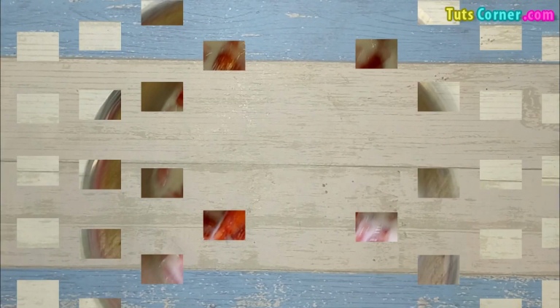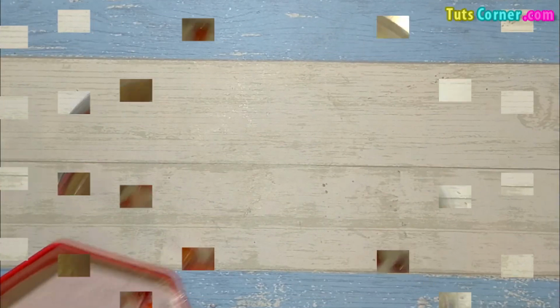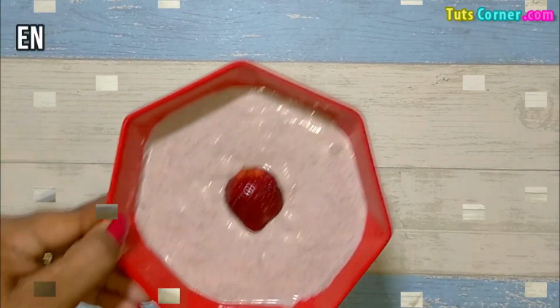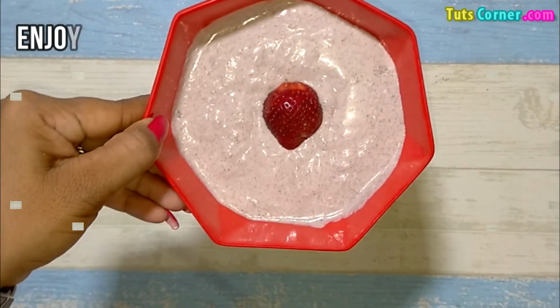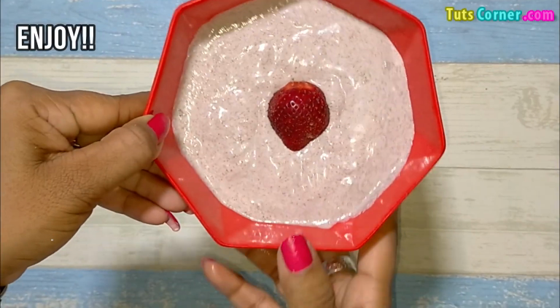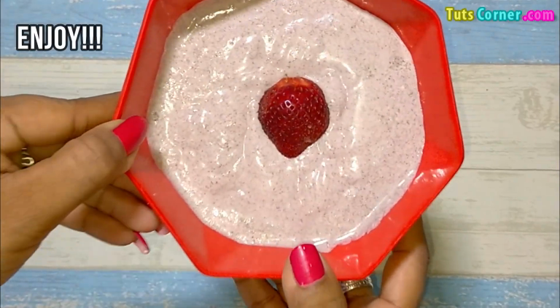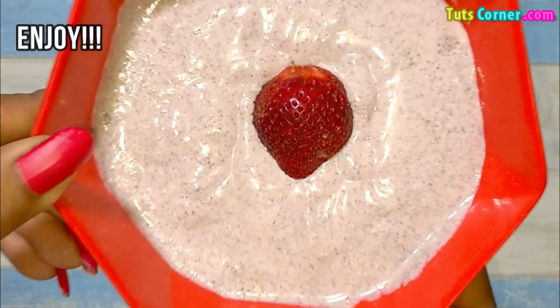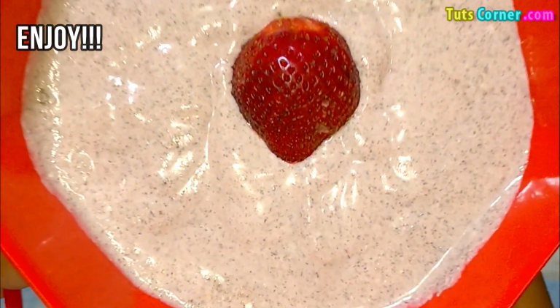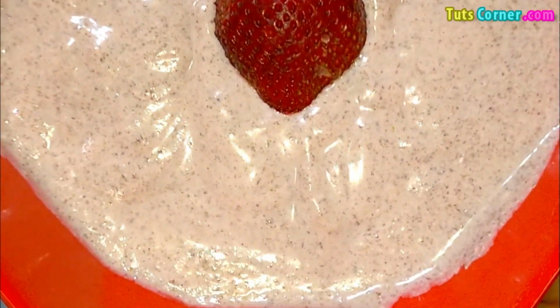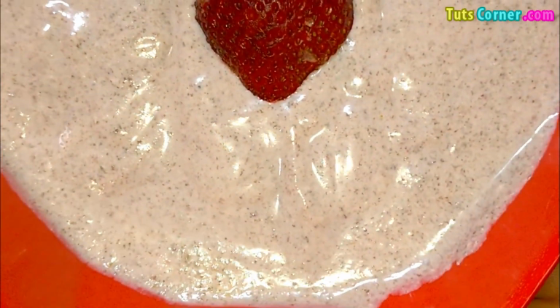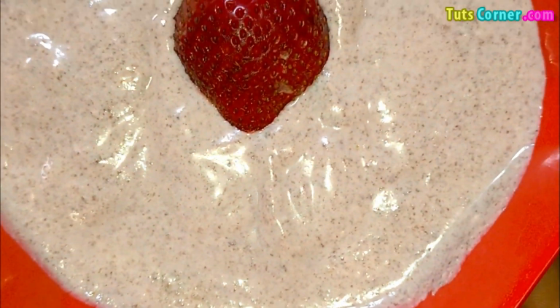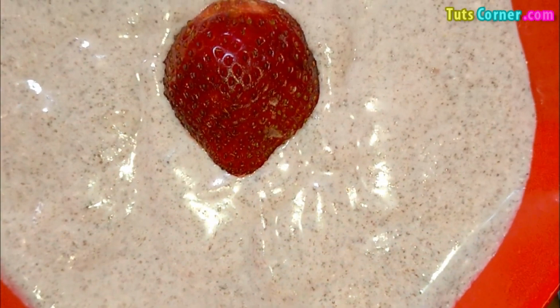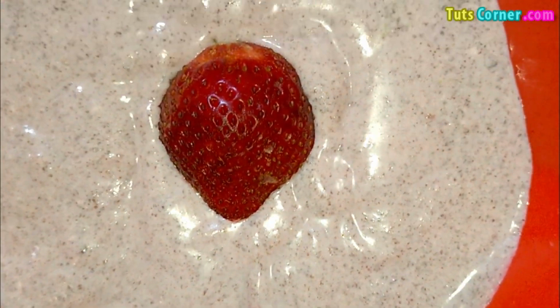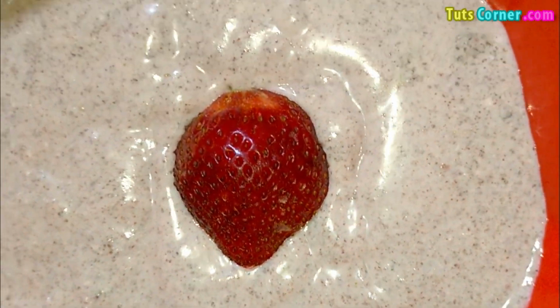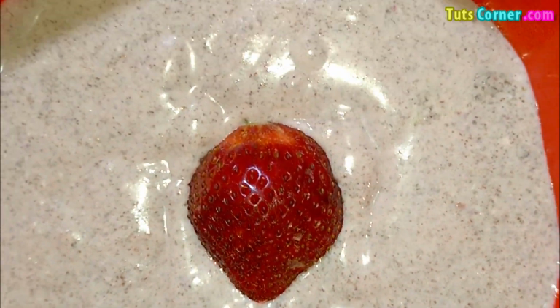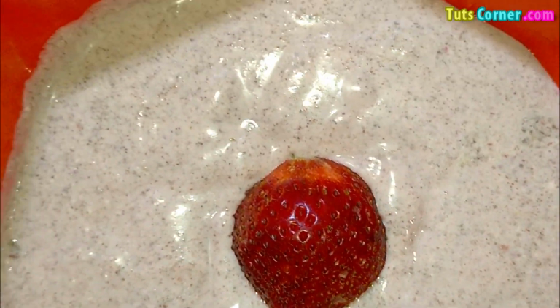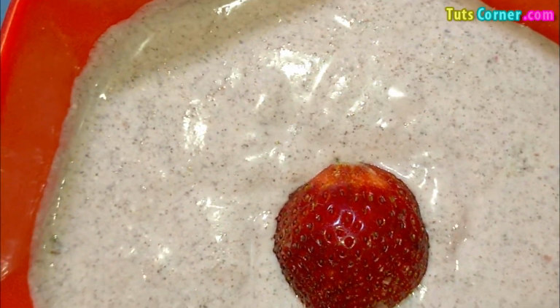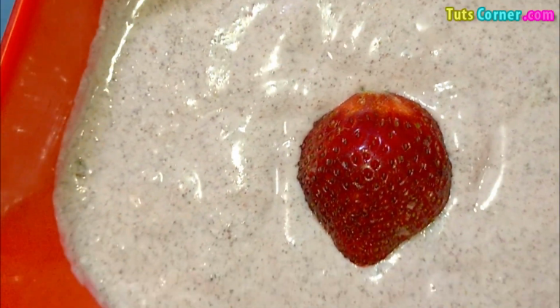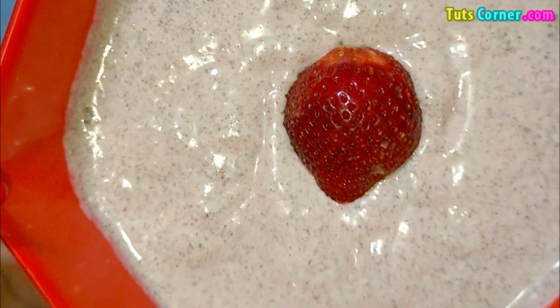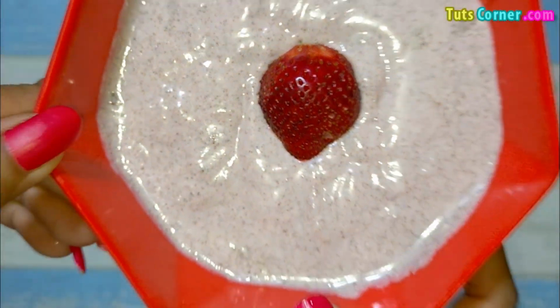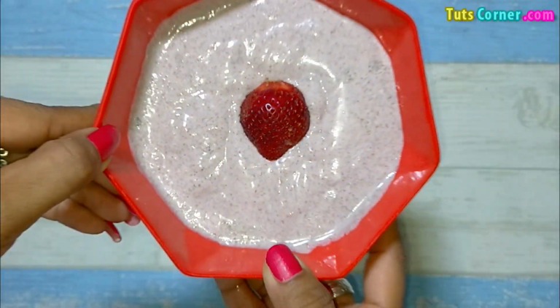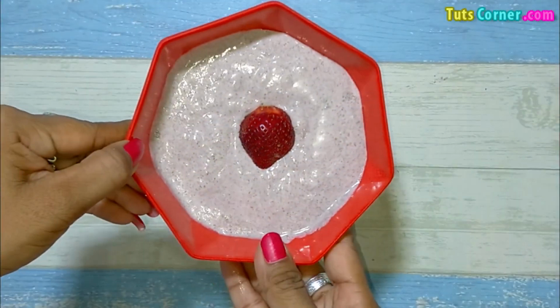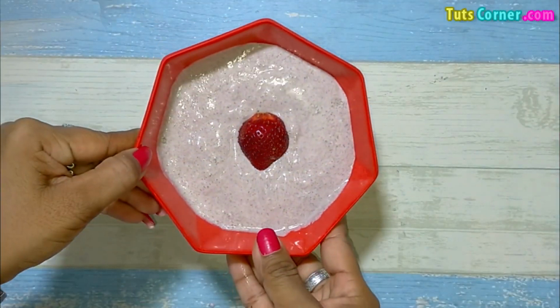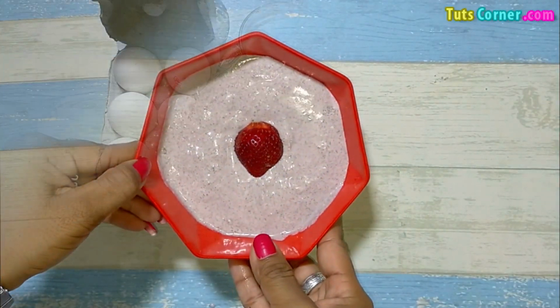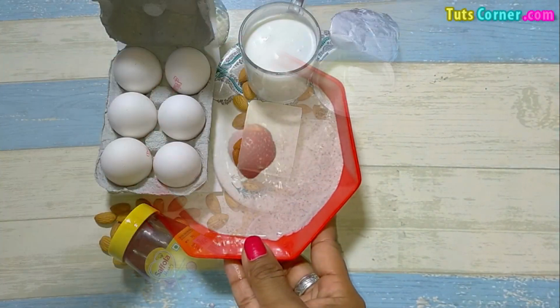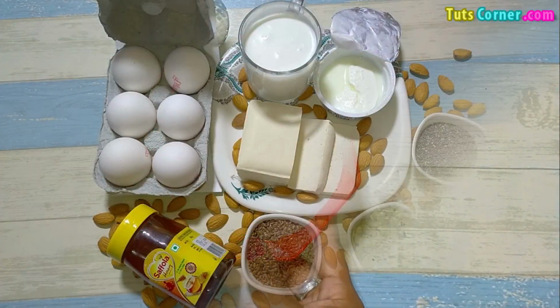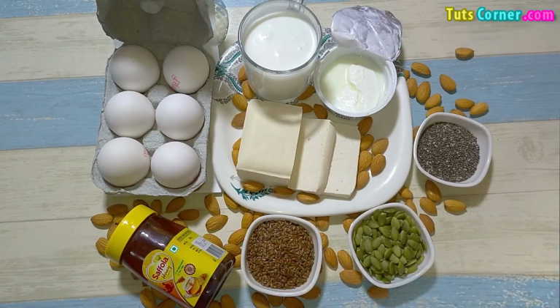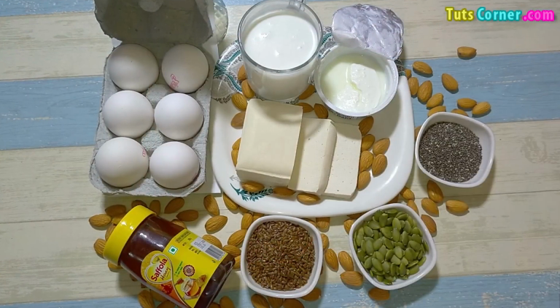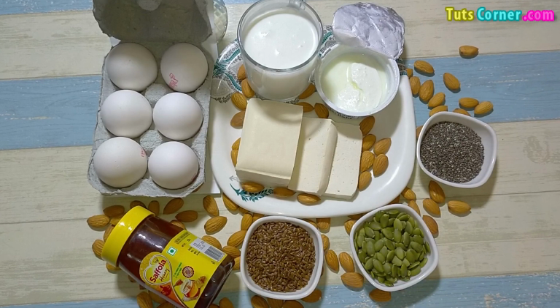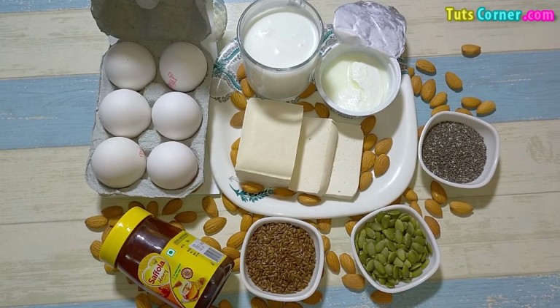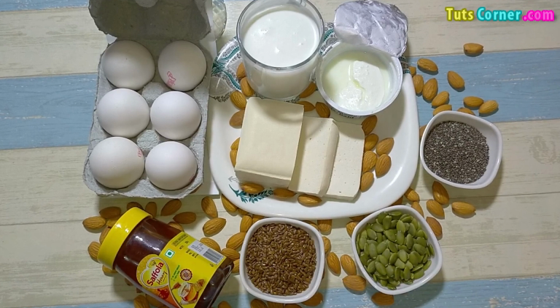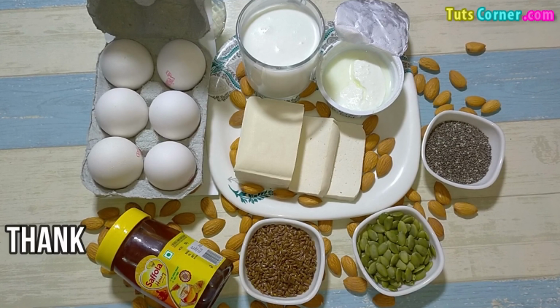Enjoy! I hope the information on protein intake and its benefits would be useful for you to carry on with your daily routine and remain healthy. Thank you.